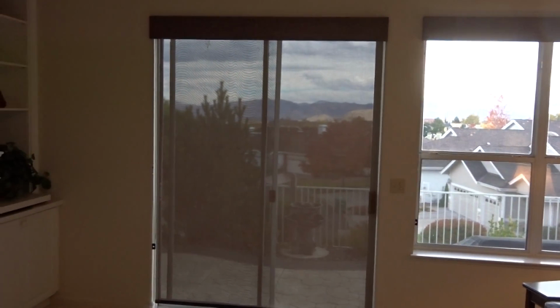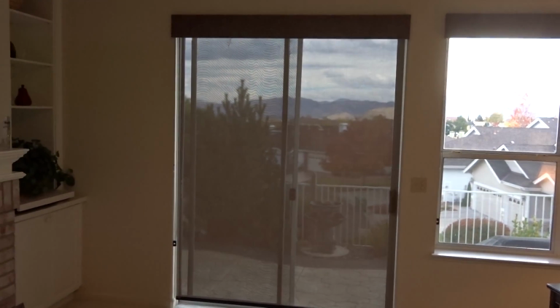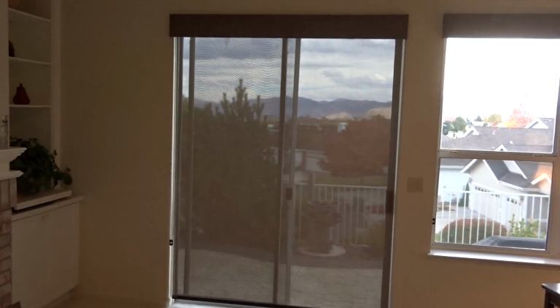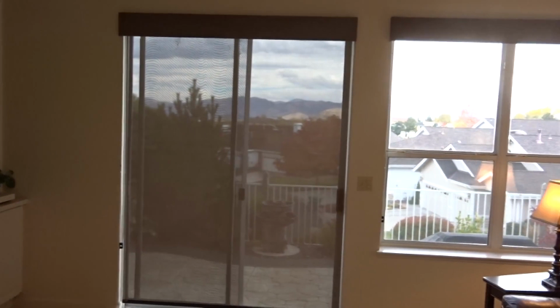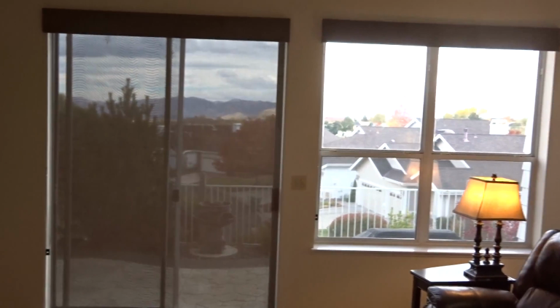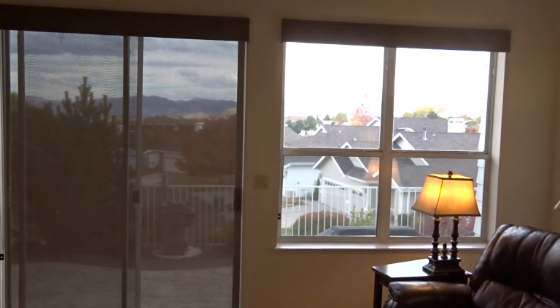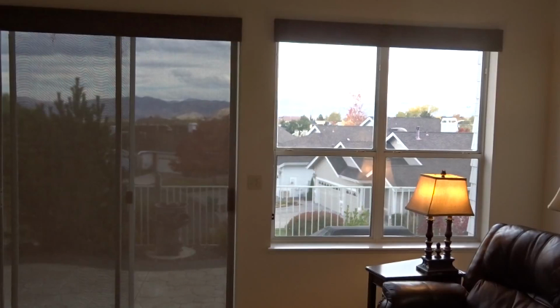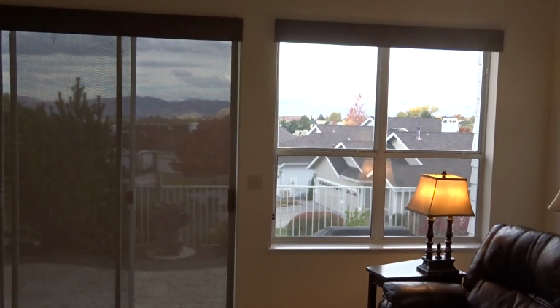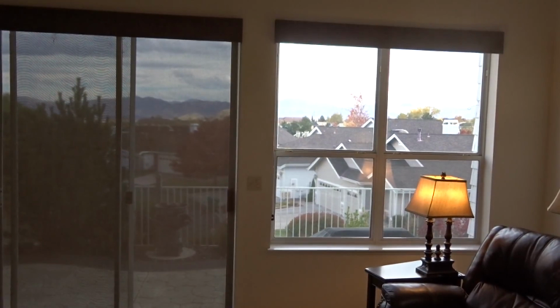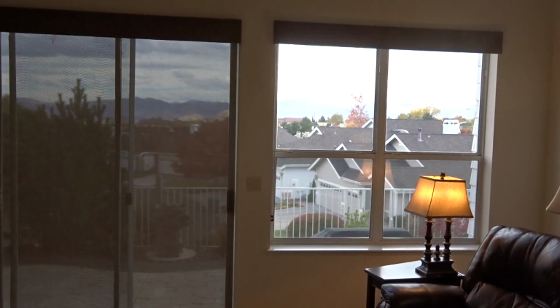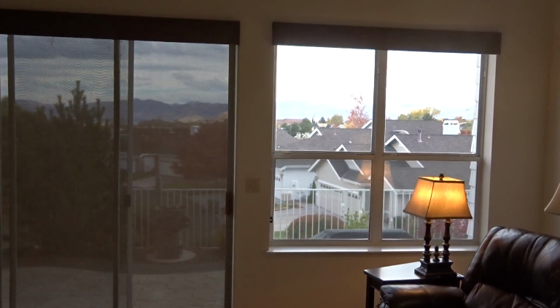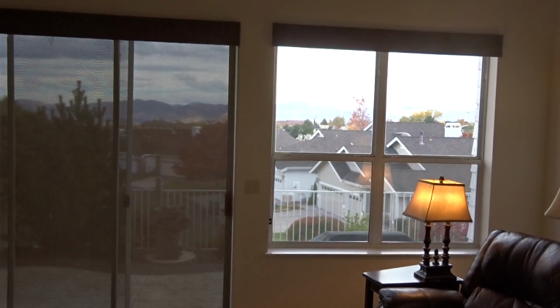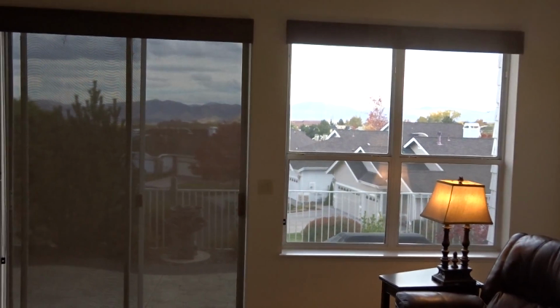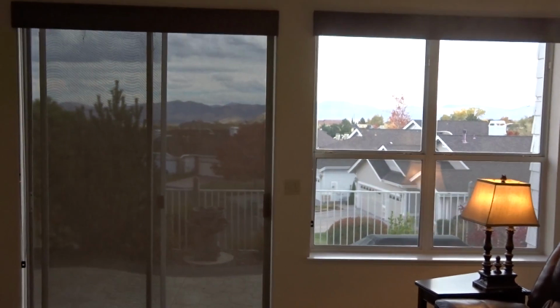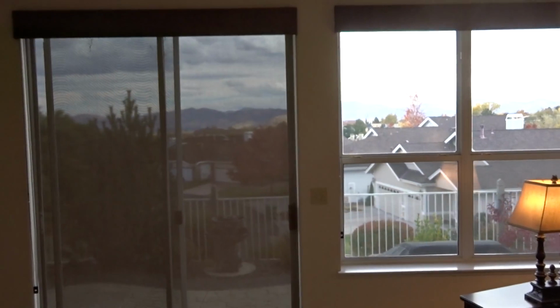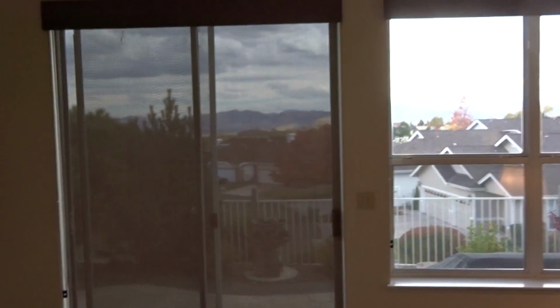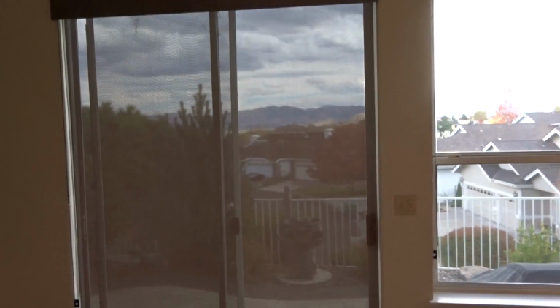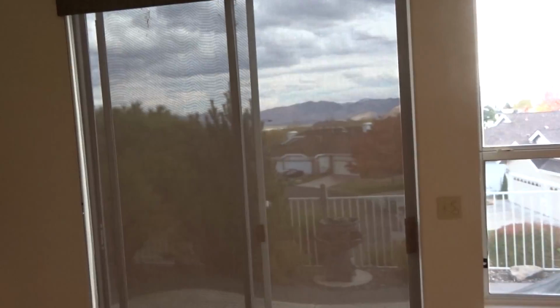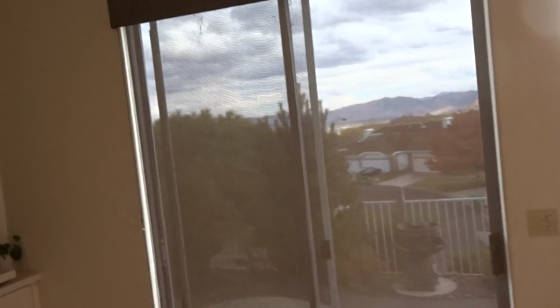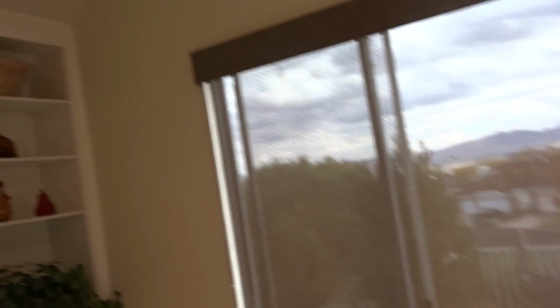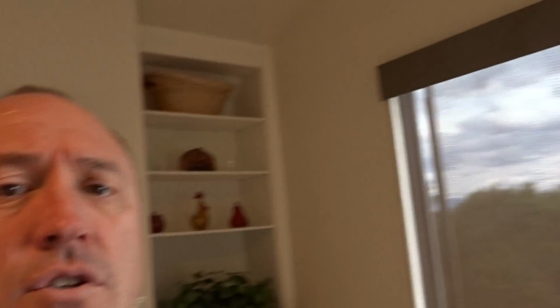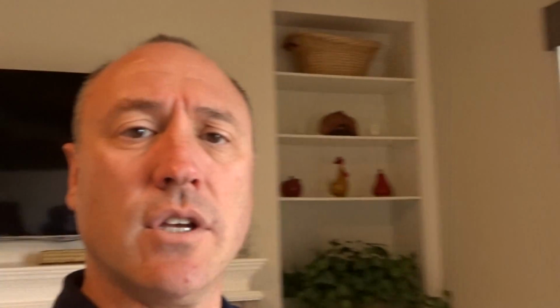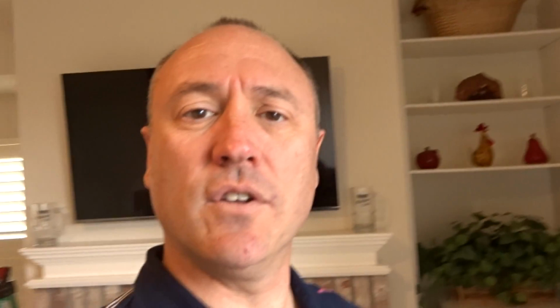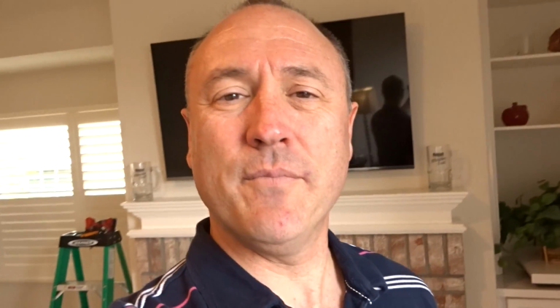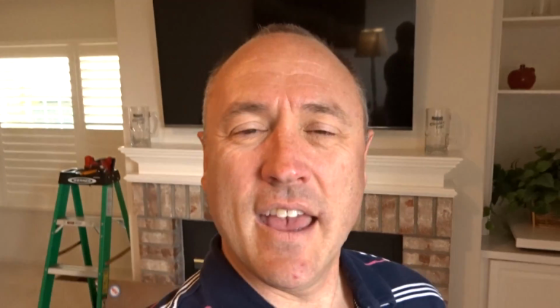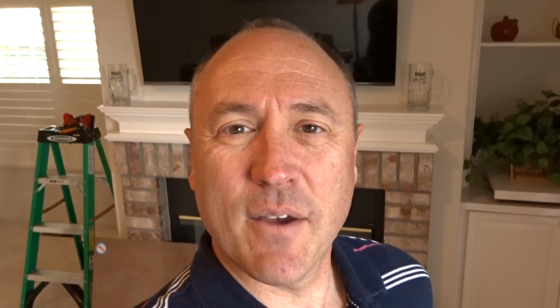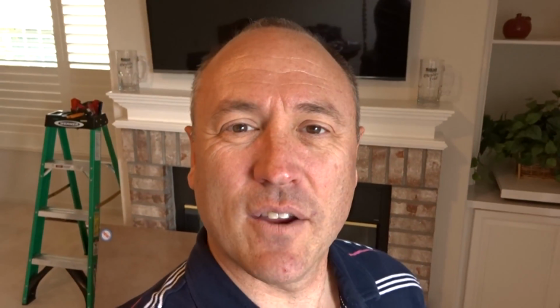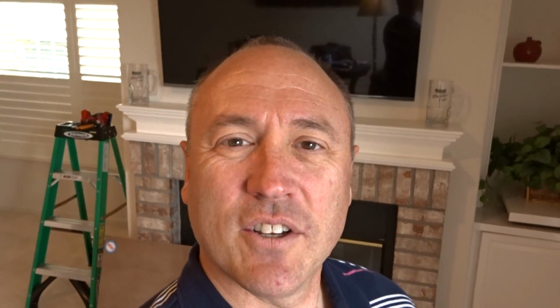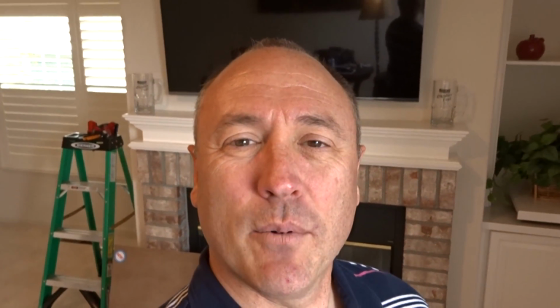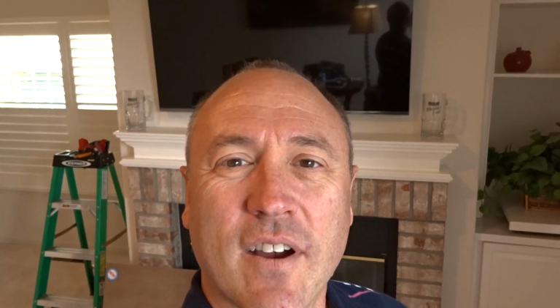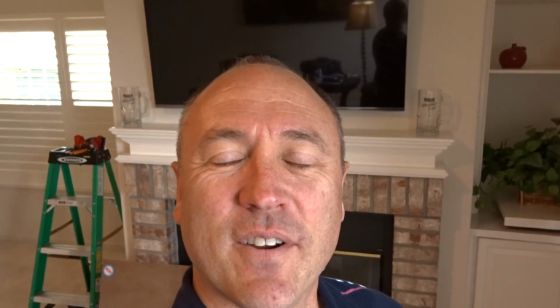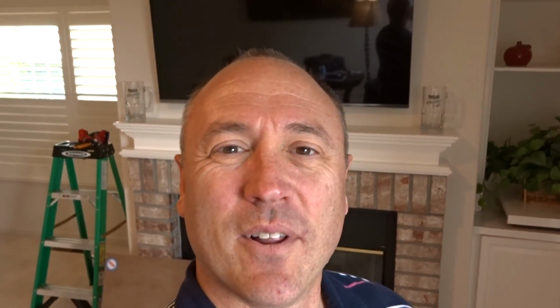You can actually see out of this one better than this because of the glare. So that's what solar screens will do for you if you choose to use them. And again we thank you for watching the Kempler Design video blog.